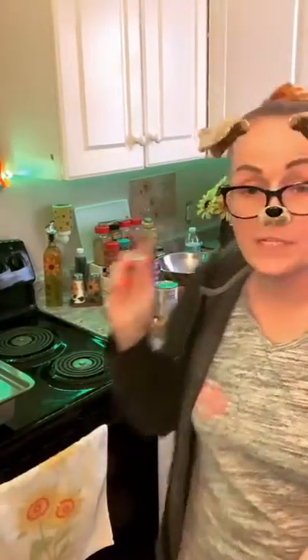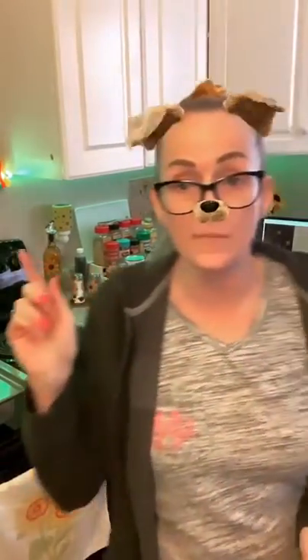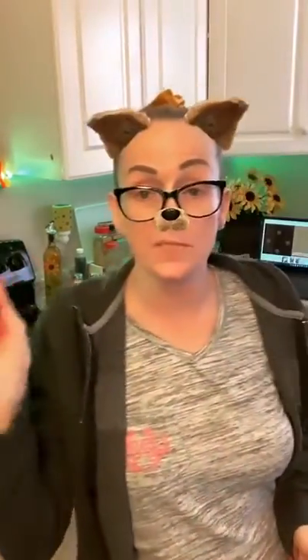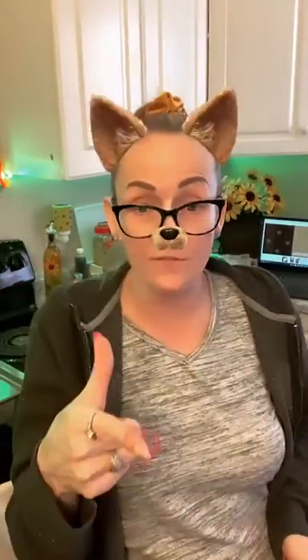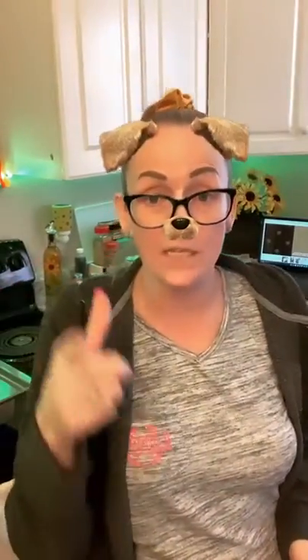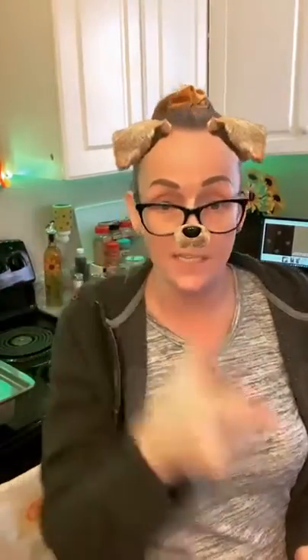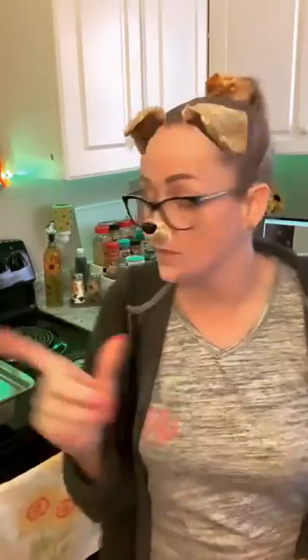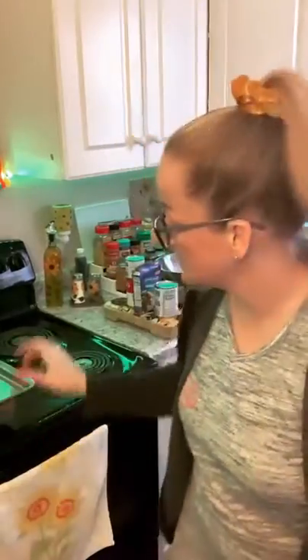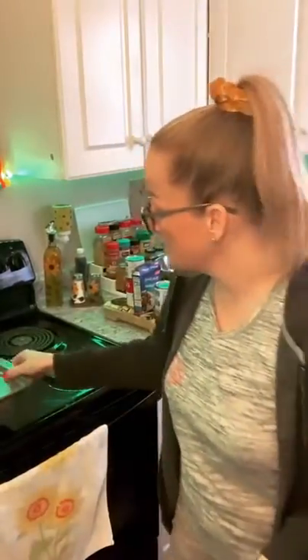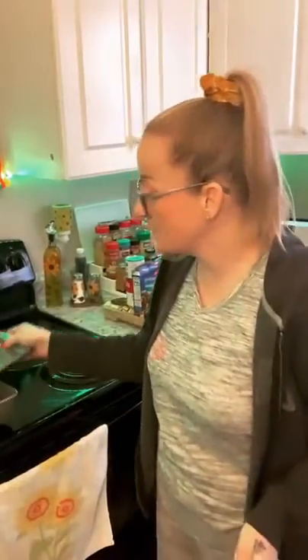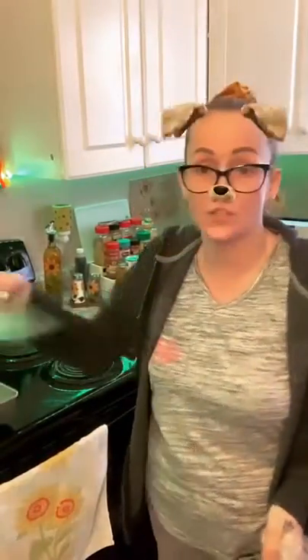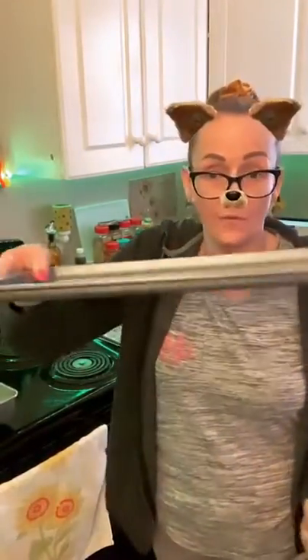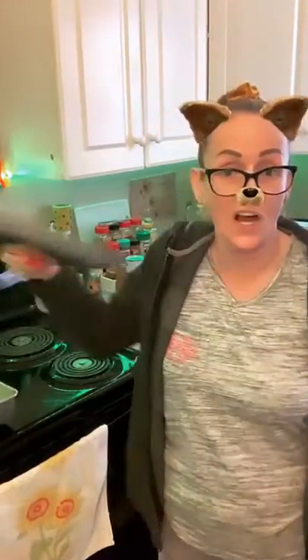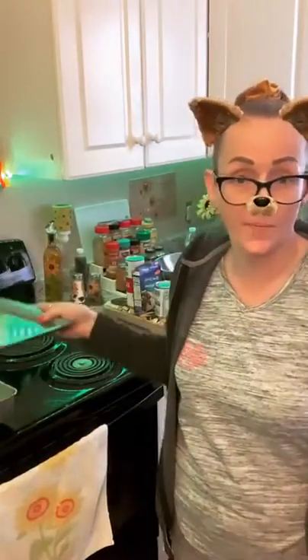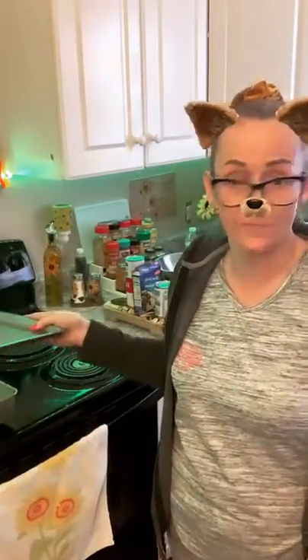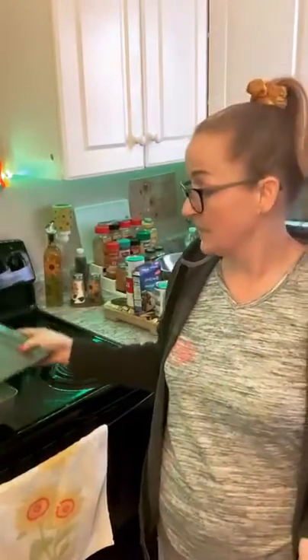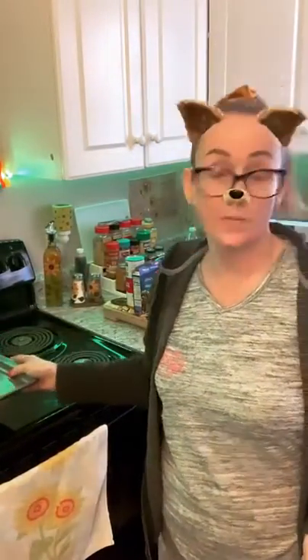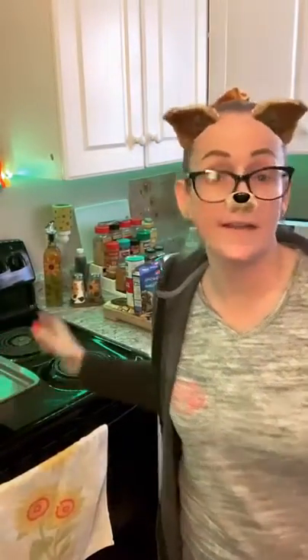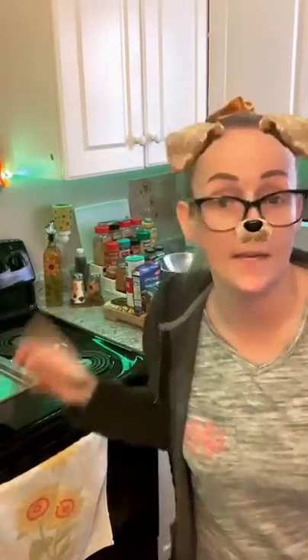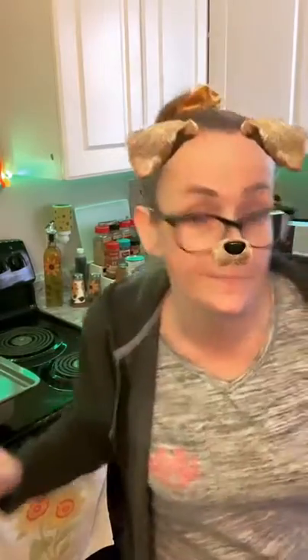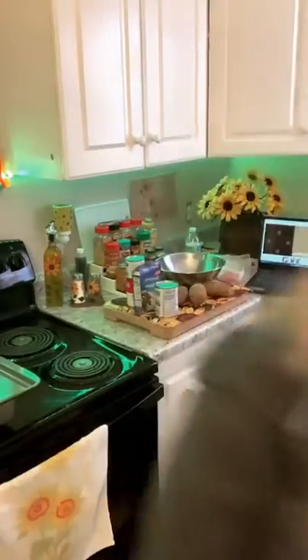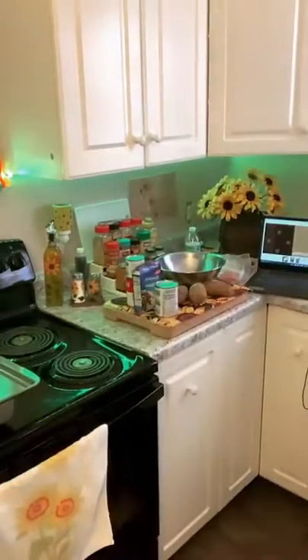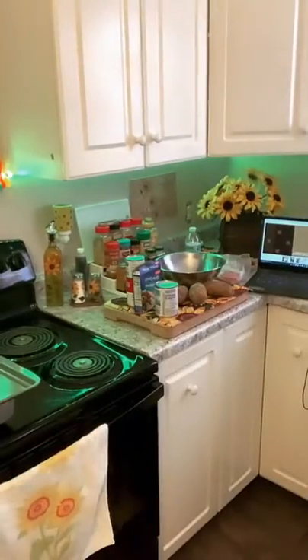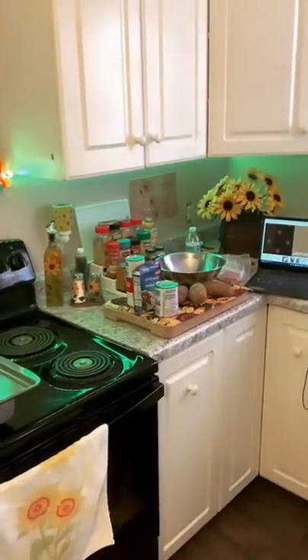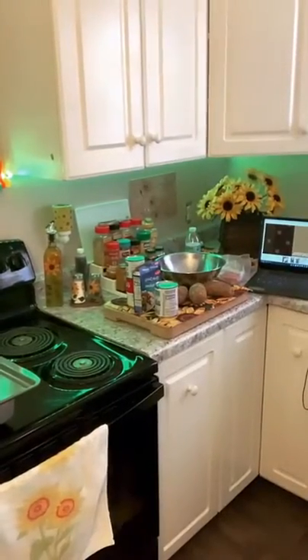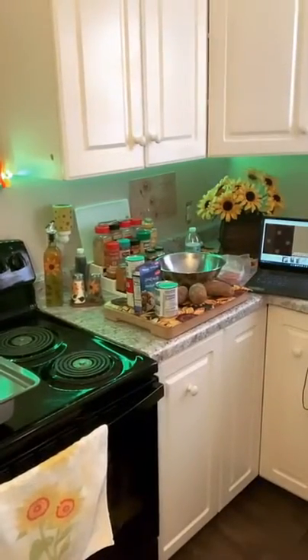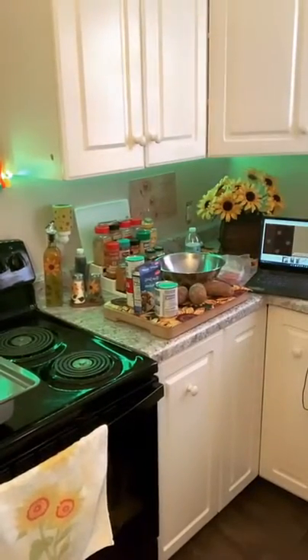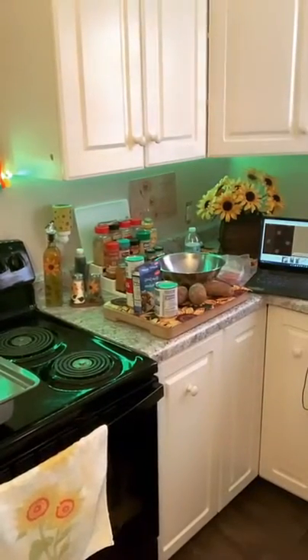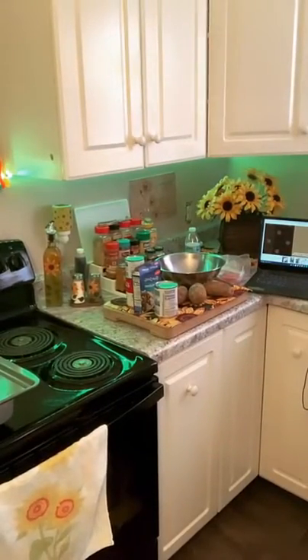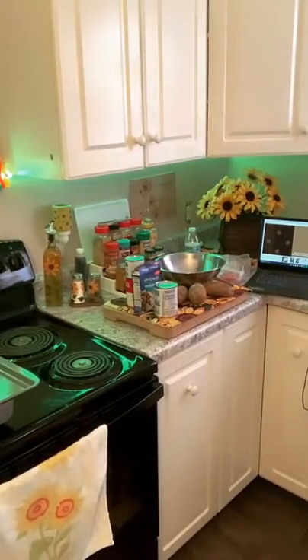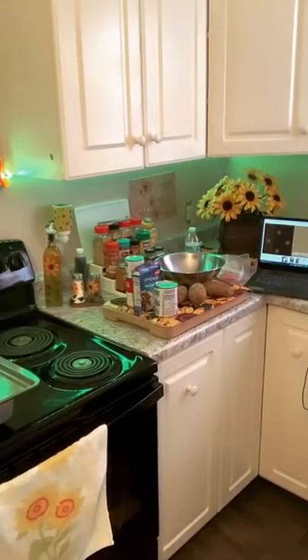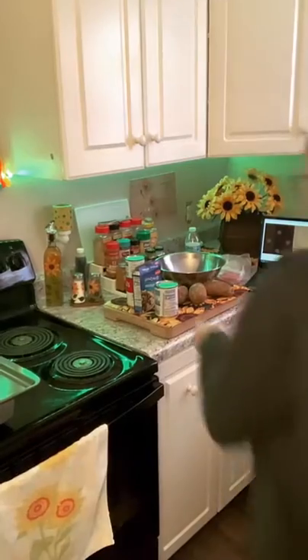Hubby's bringing me home some tinfoil because I need tinfoil, but in the meantime we're just going to throw something on top of it because we've got to get it in the oven. We ain't got no time, otherwise we're going to be eating at 7 o'clock tonight.